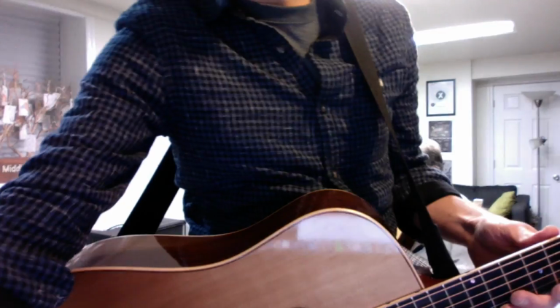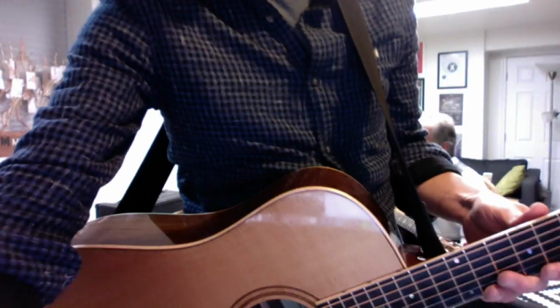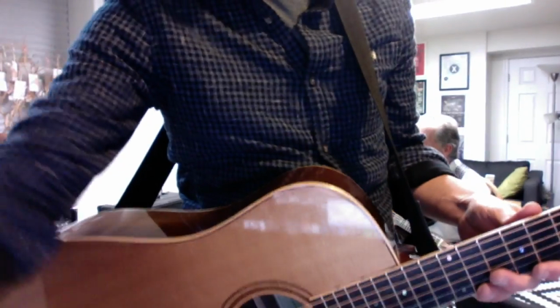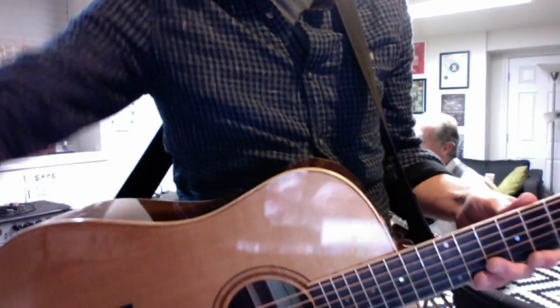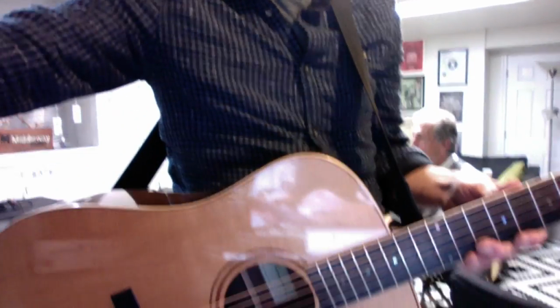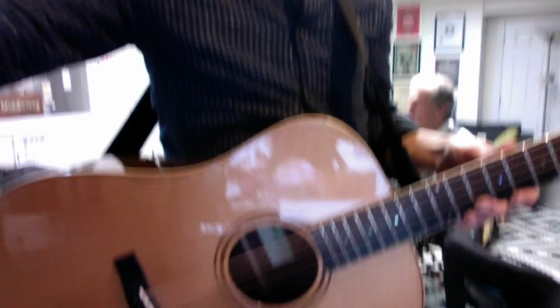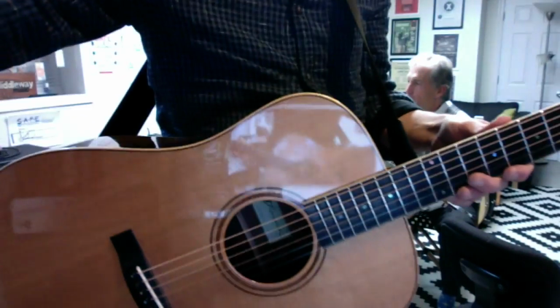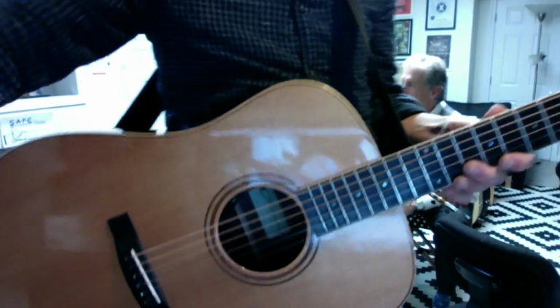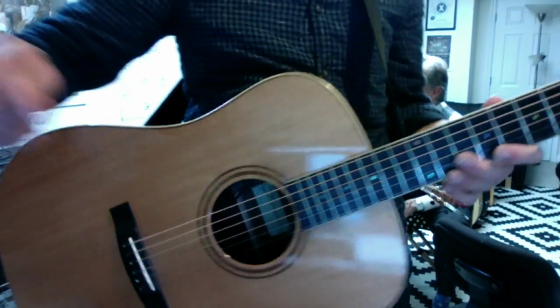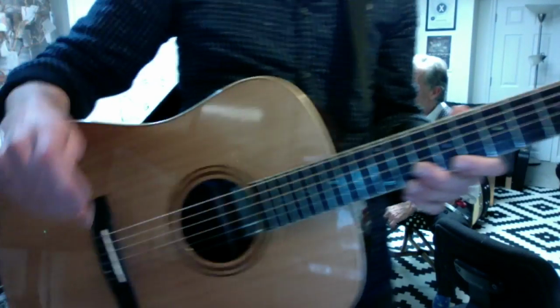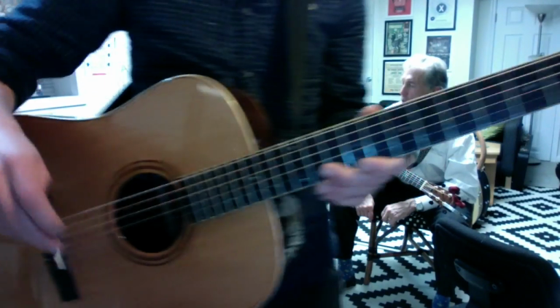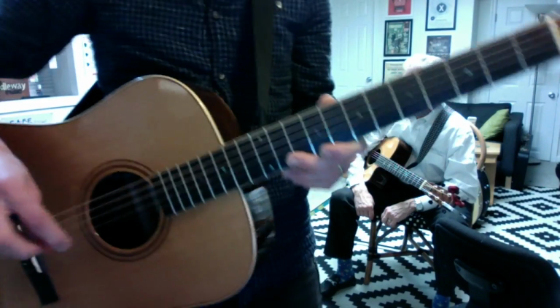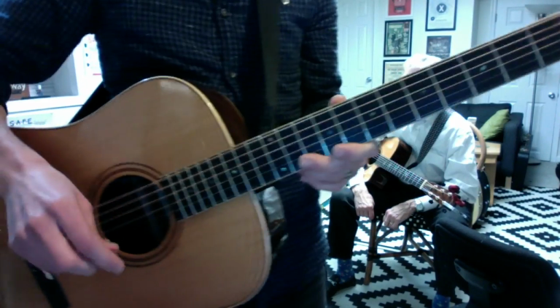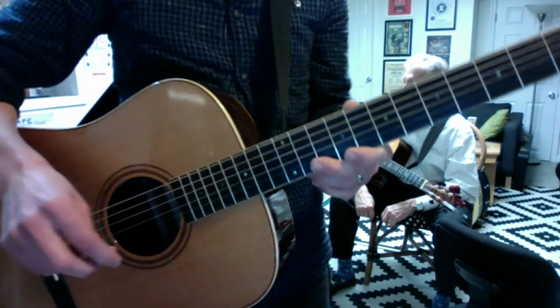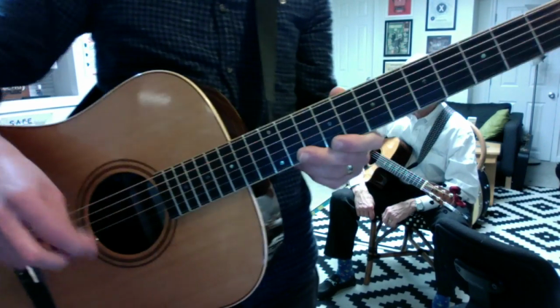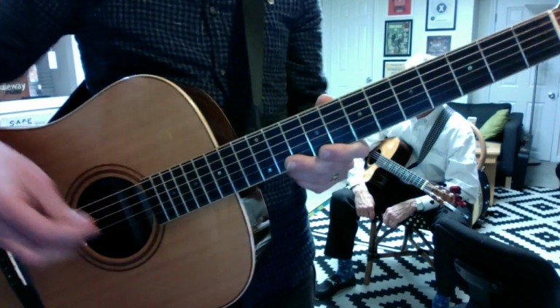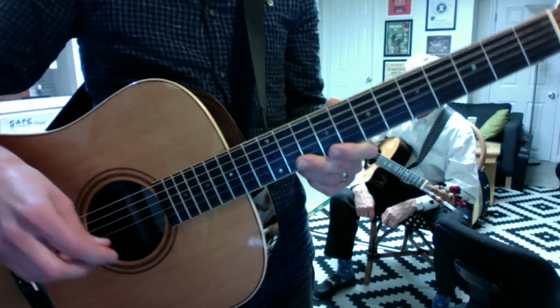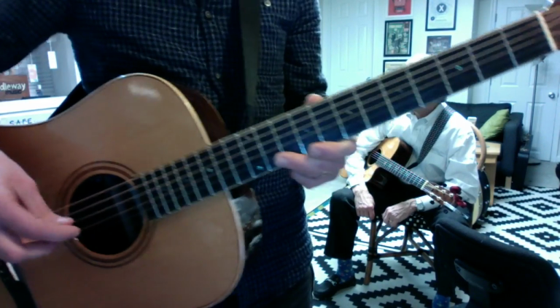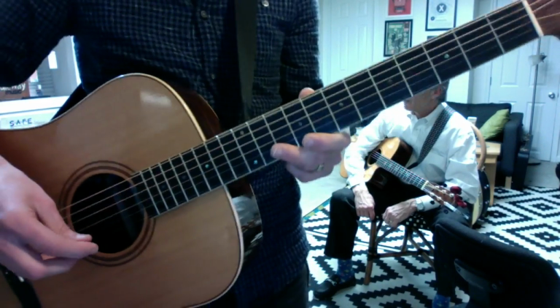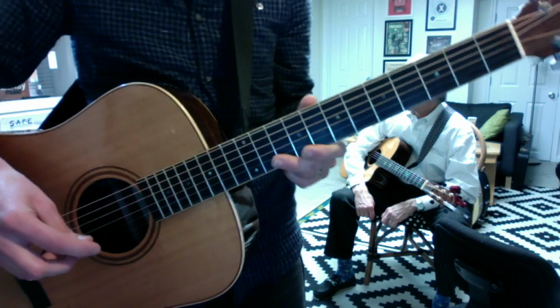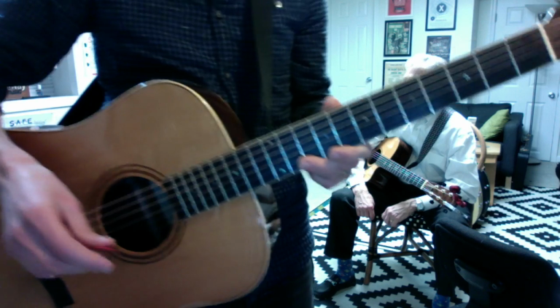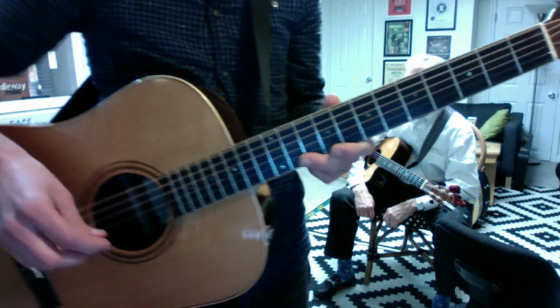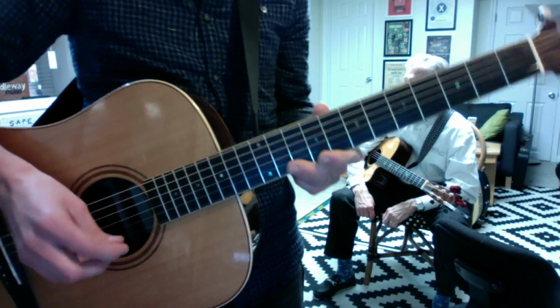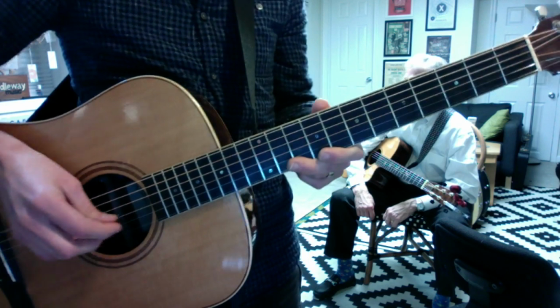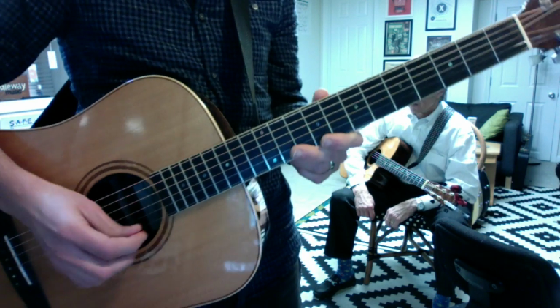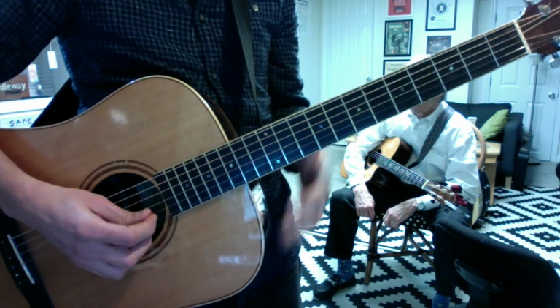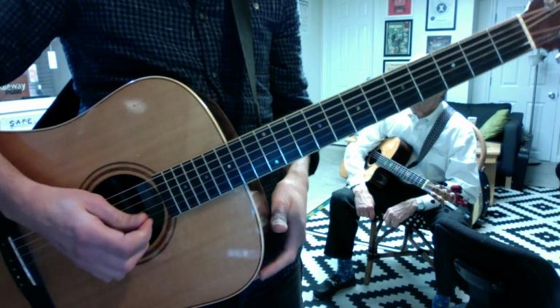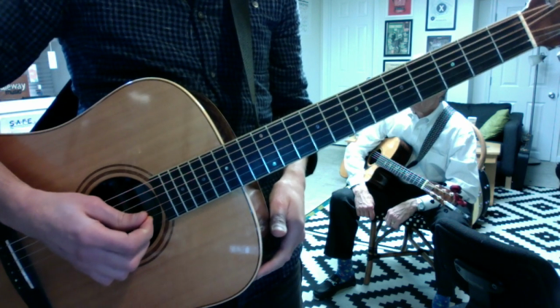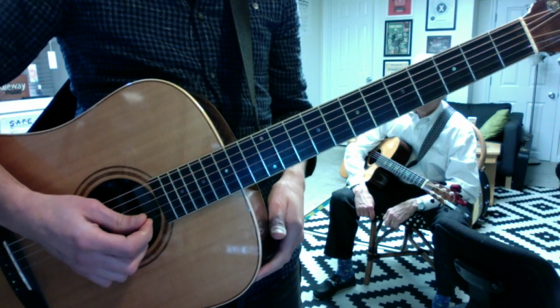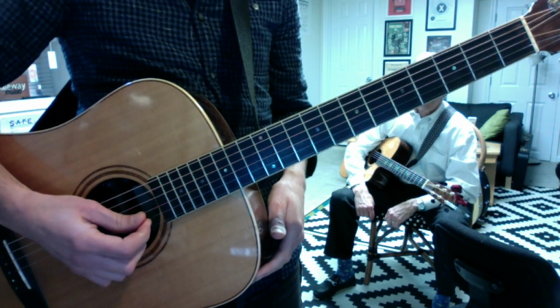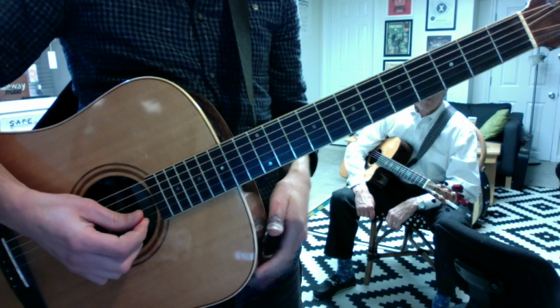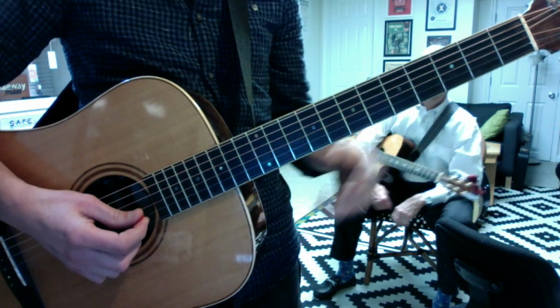Good looking. Country turnaround in the key of D. The original is in the key of C. This is played mostly with parallel thirds and an occasional fourth.